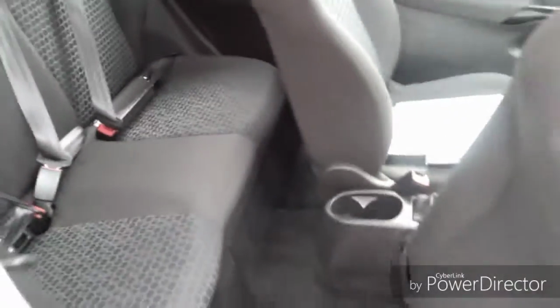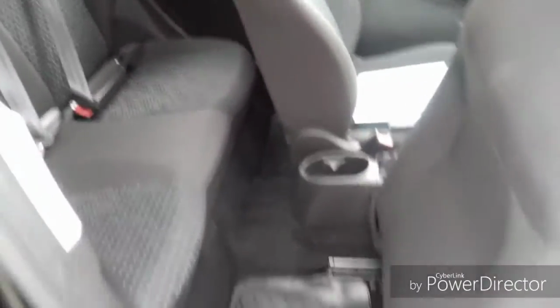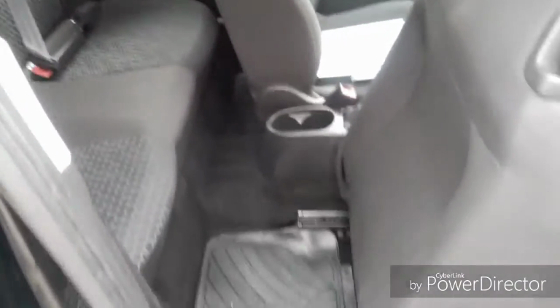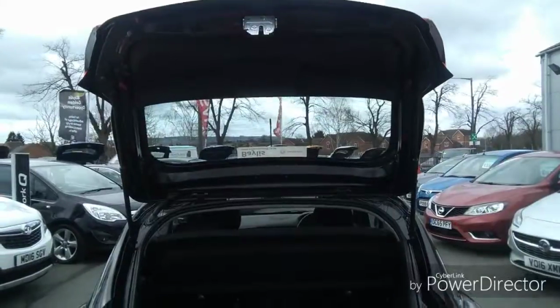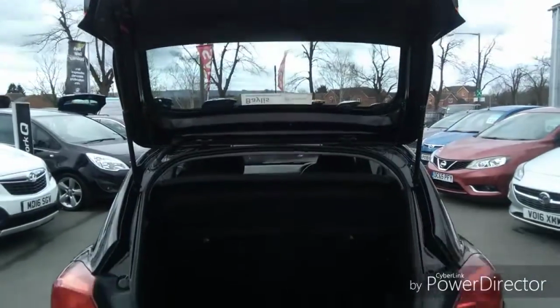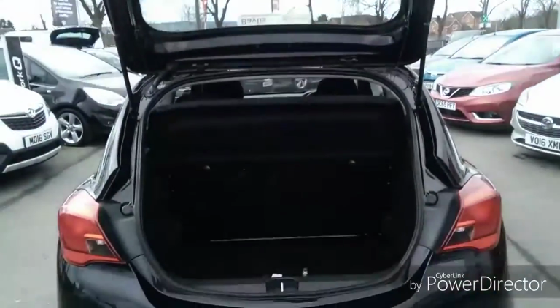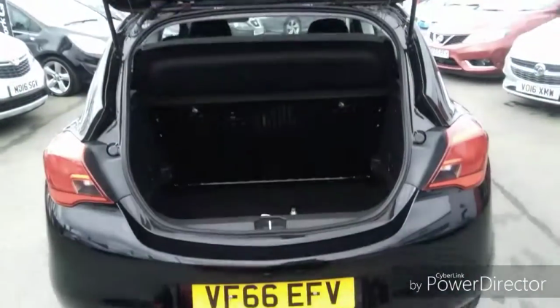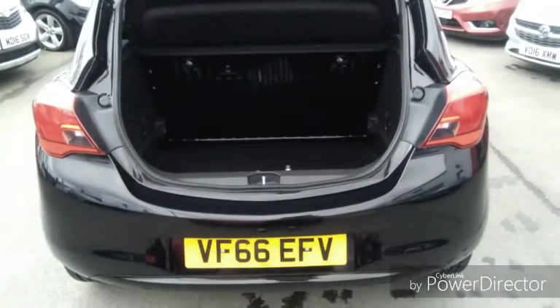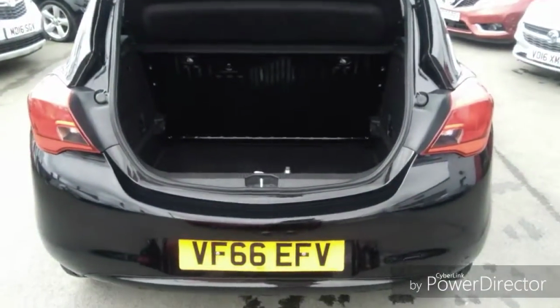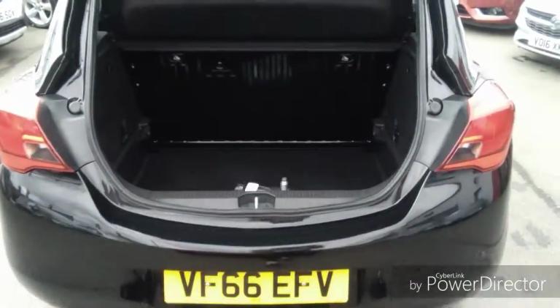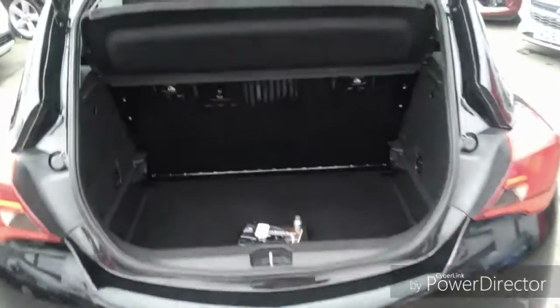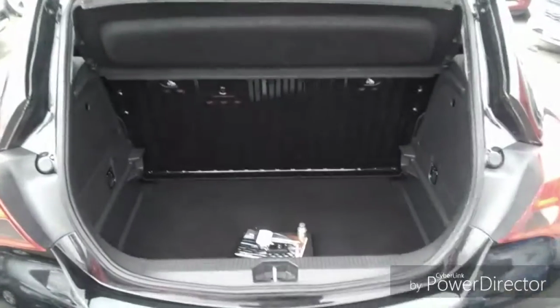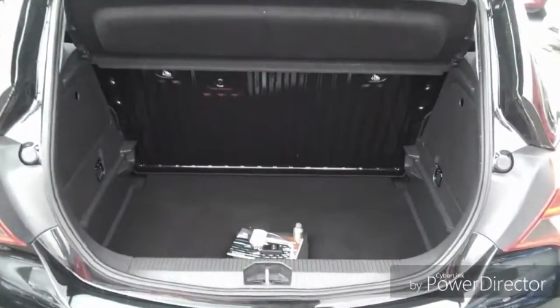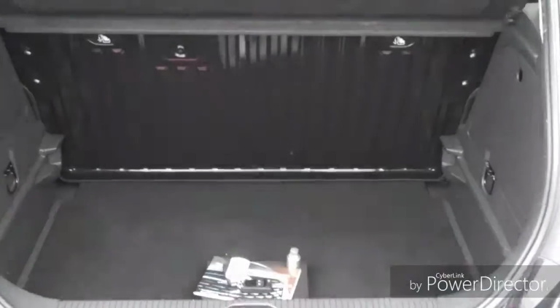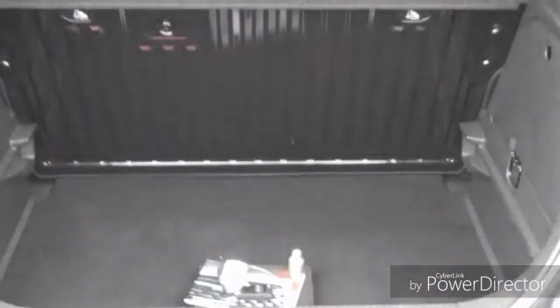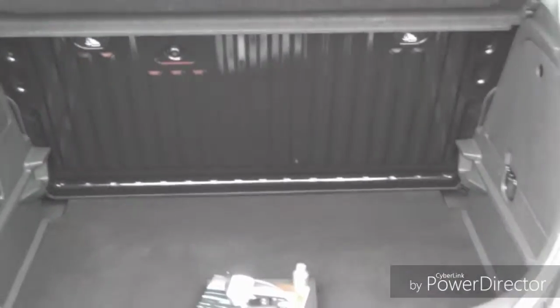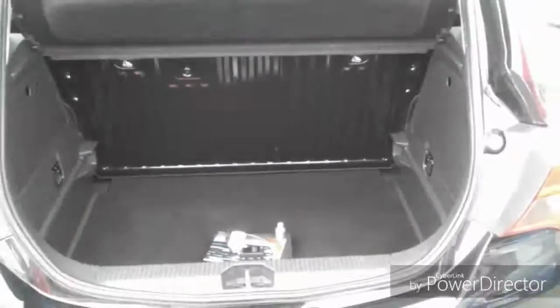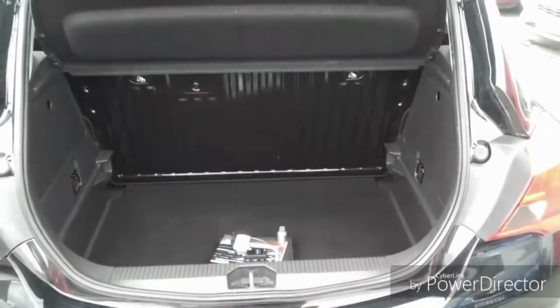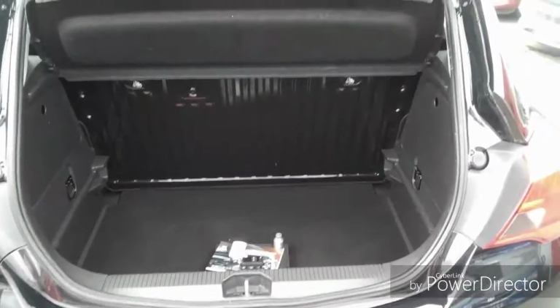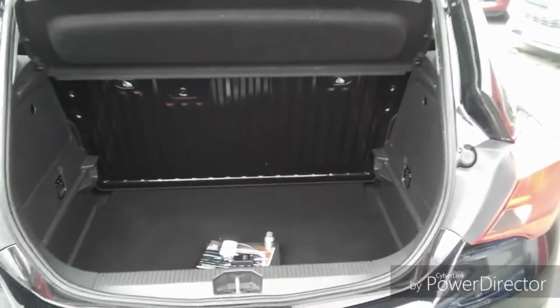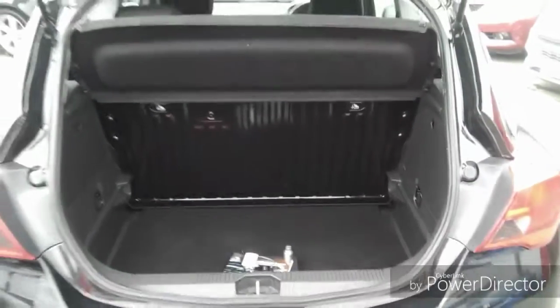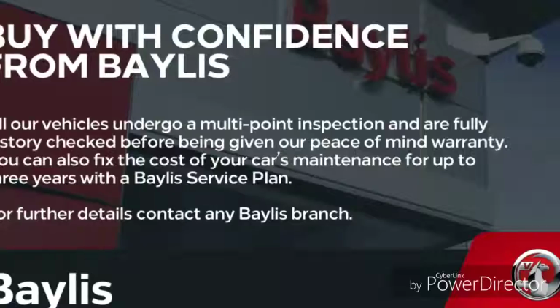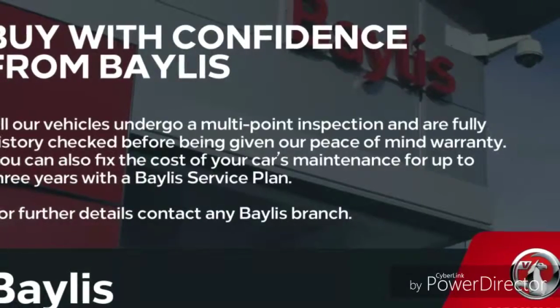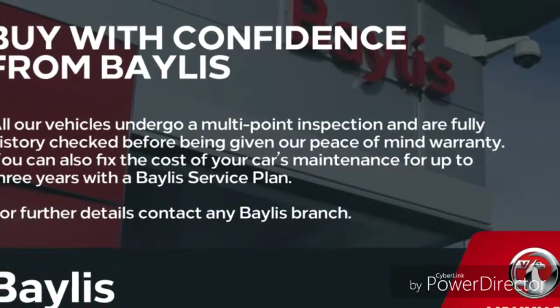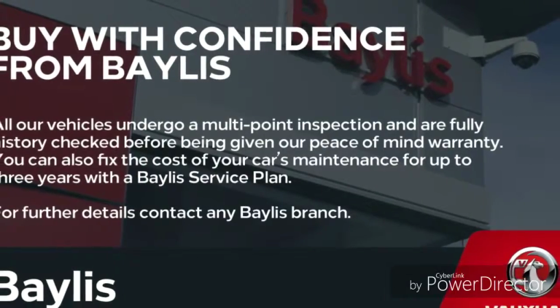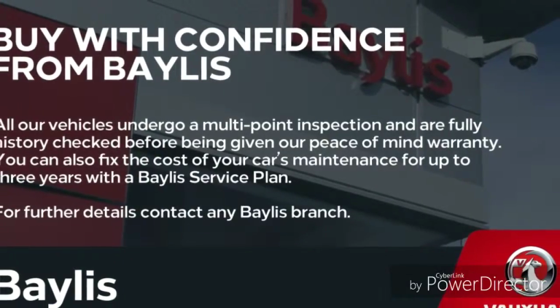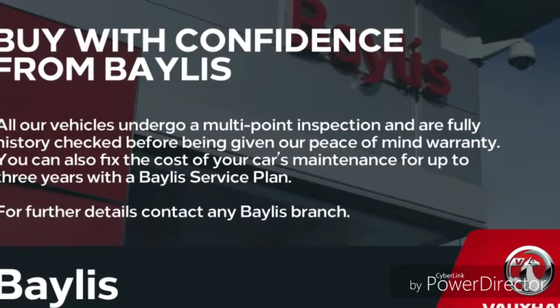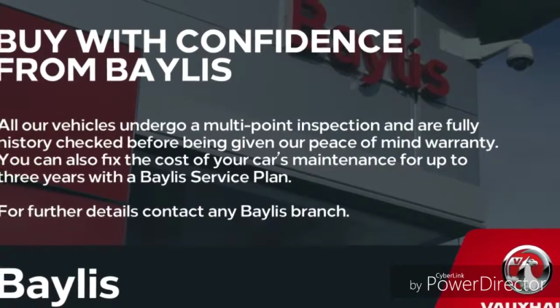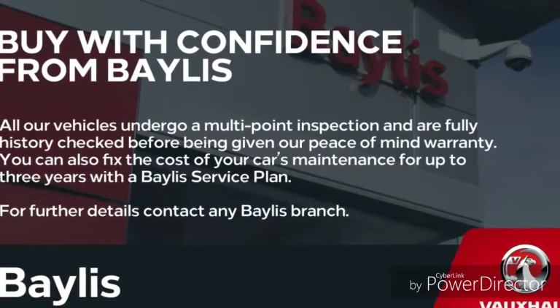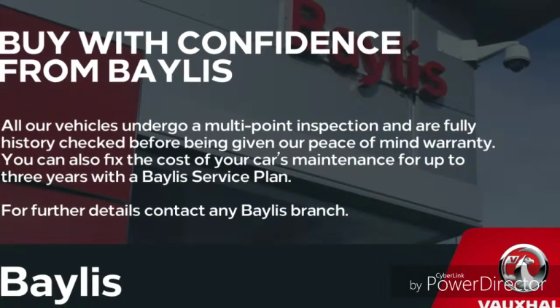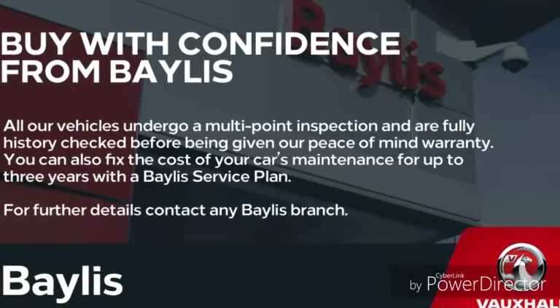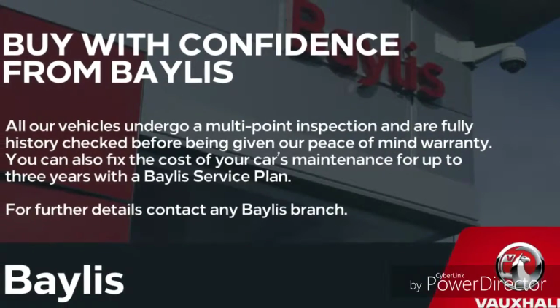Moving to the boot we can see this is very spacious. Finance options are available as well as Bayless service plans. If you are interested in this Sting please give us a call at Bayless Vauxhall.